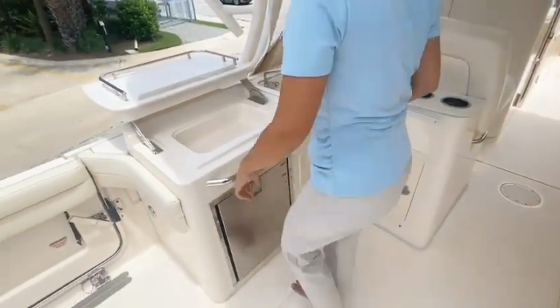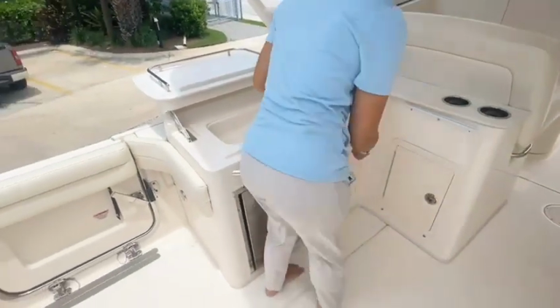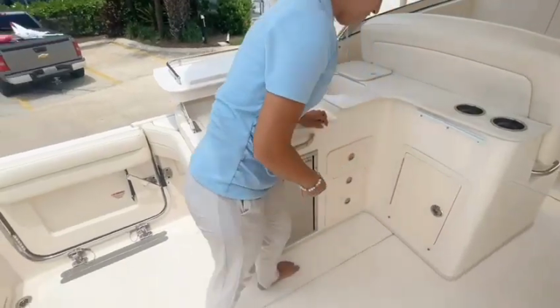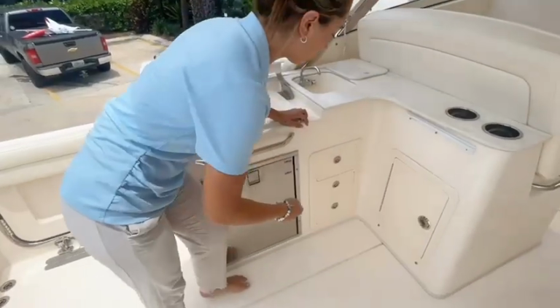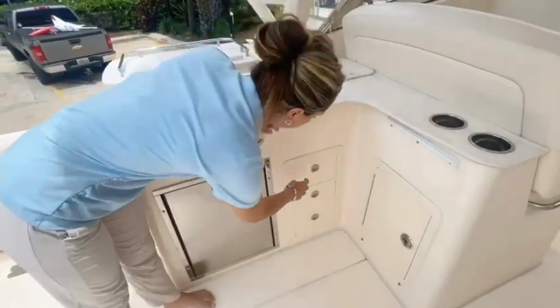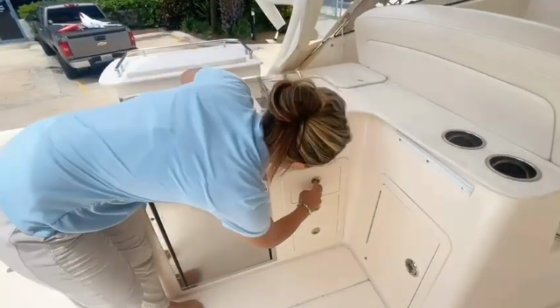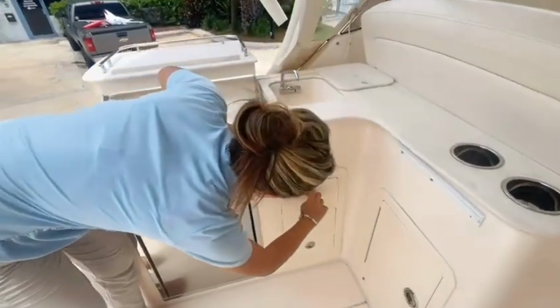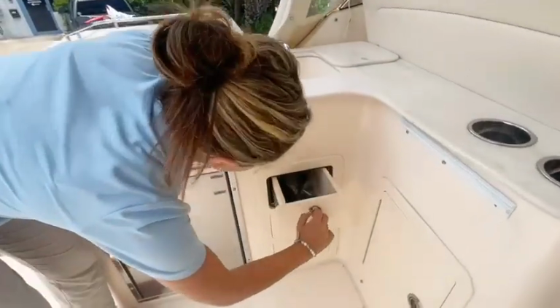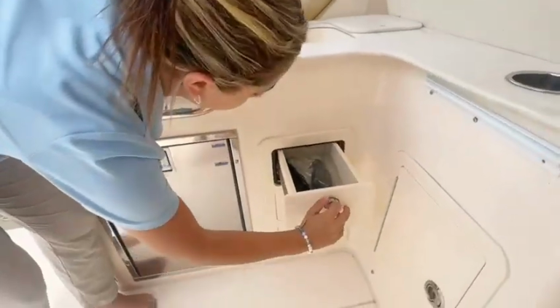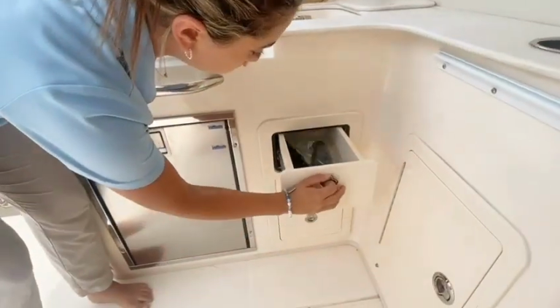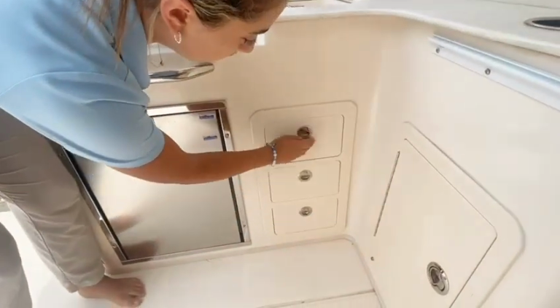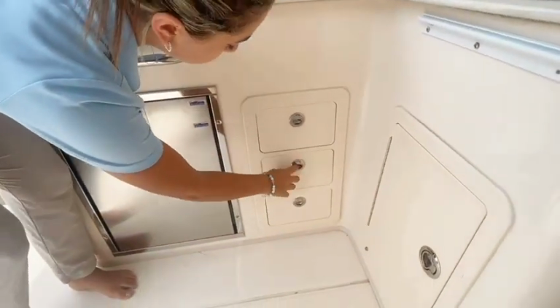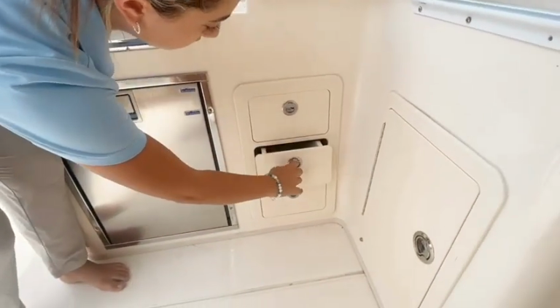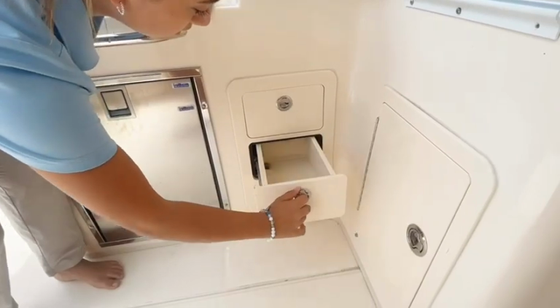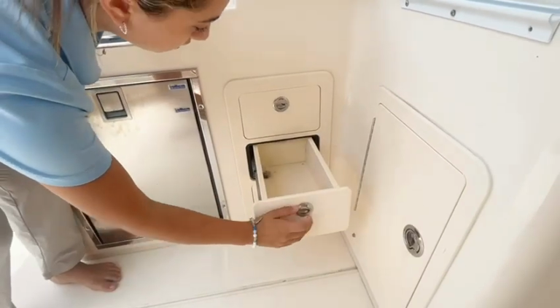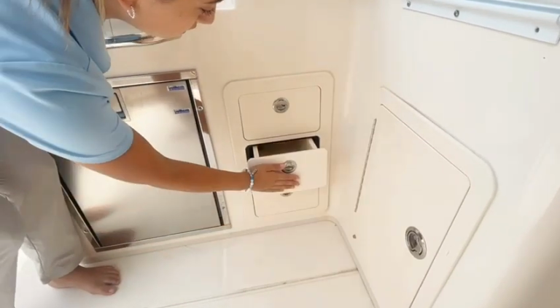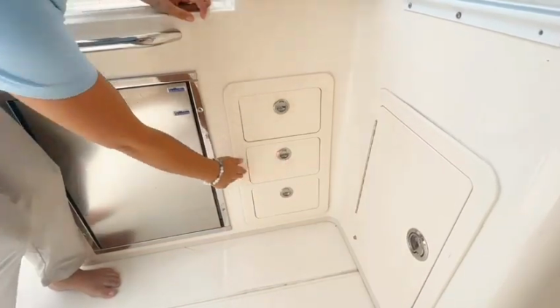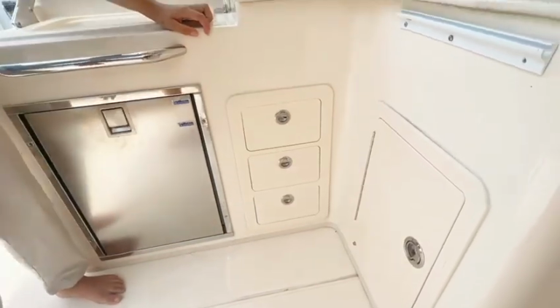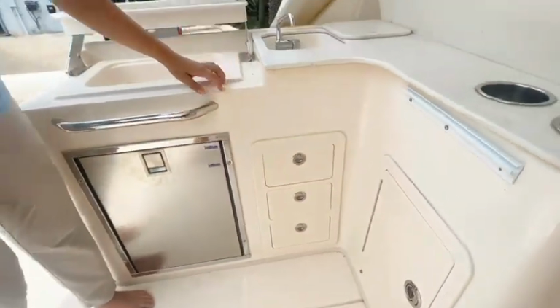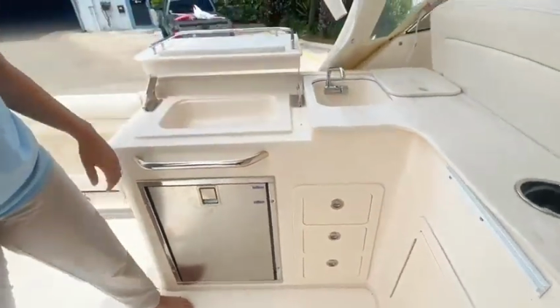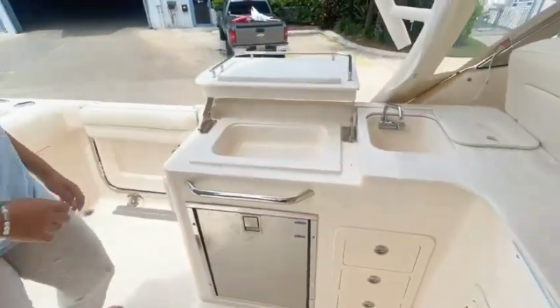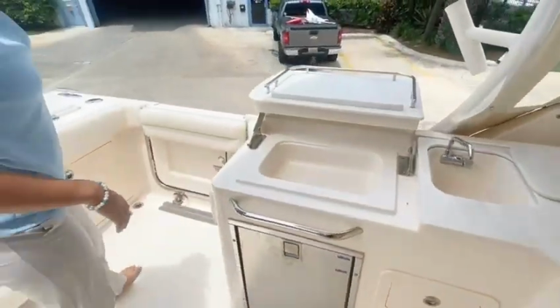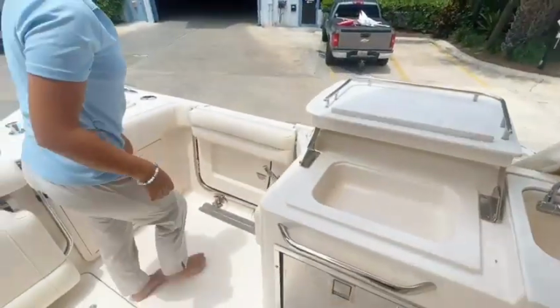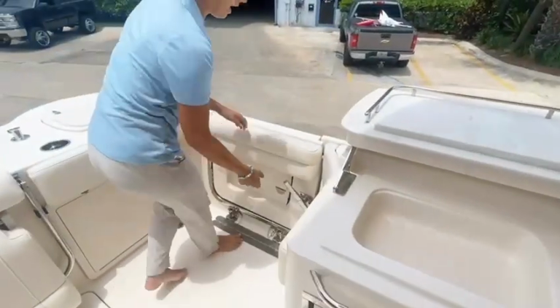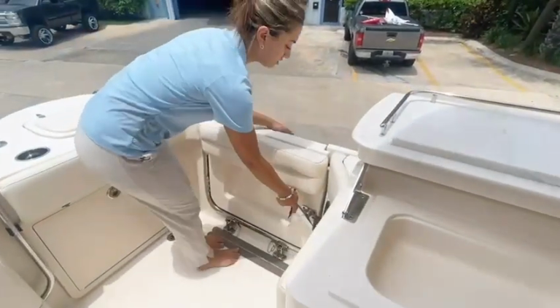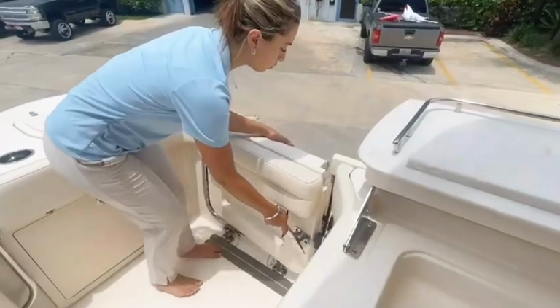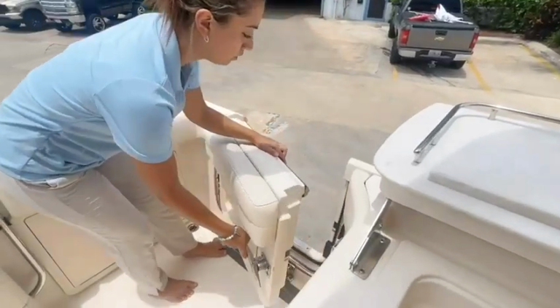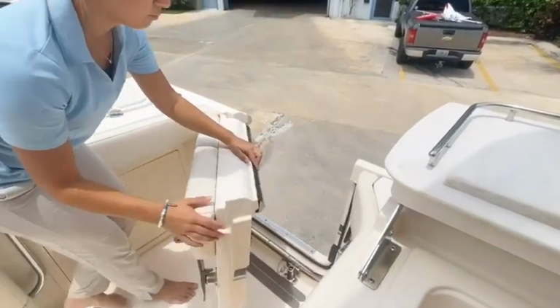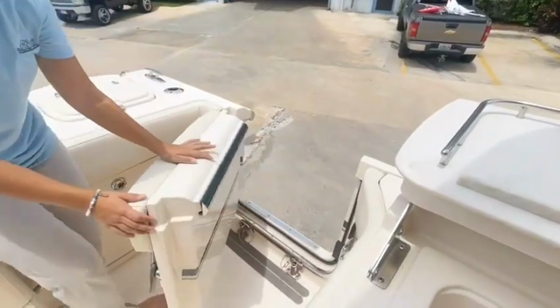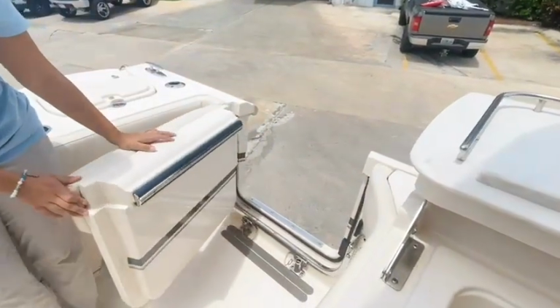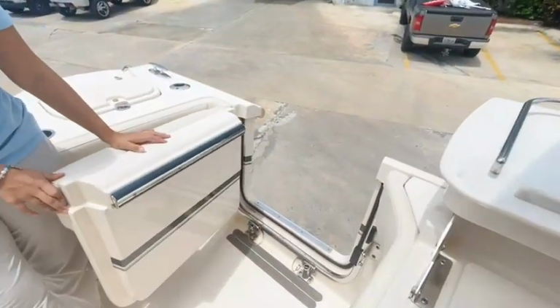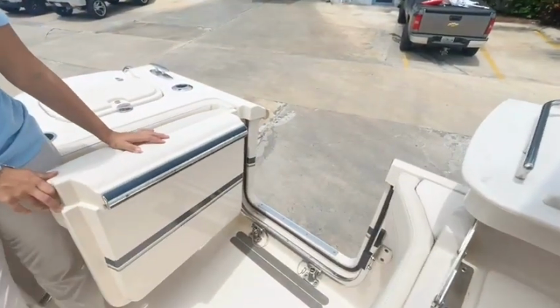Over here we have an incredible amount of storage space for little items you bring along the way. Right over here we have our dive door, which comes with a ladder that extends out into the water.